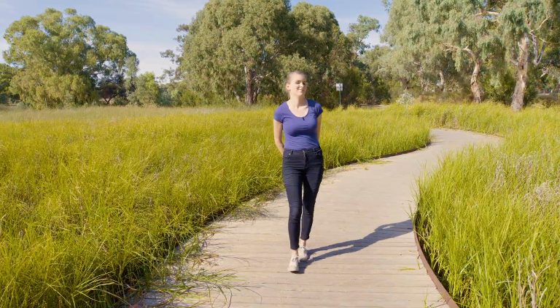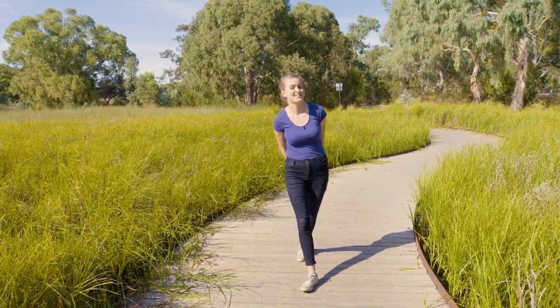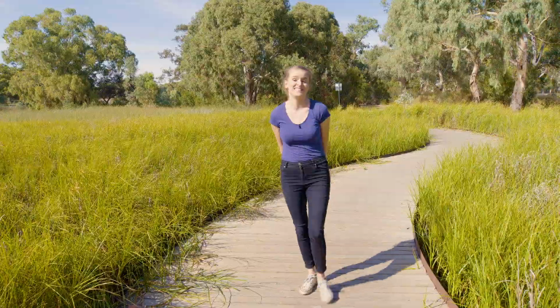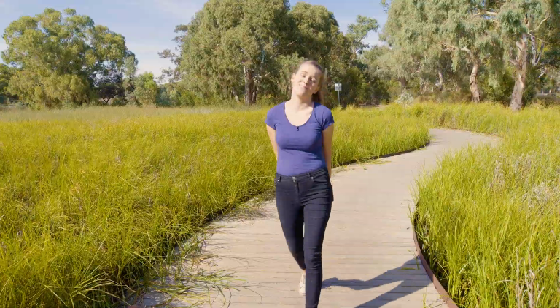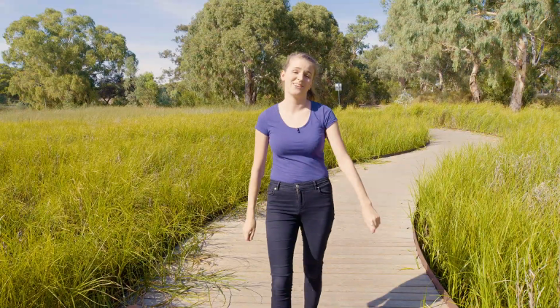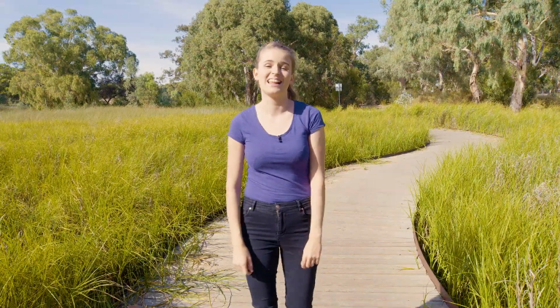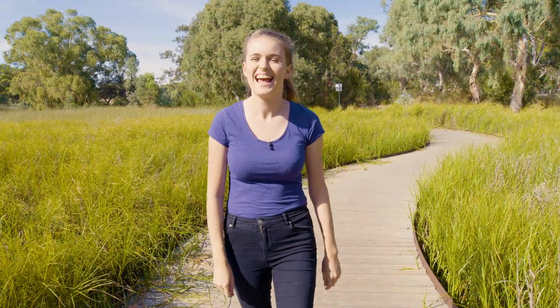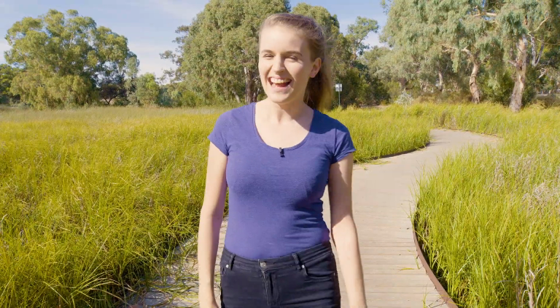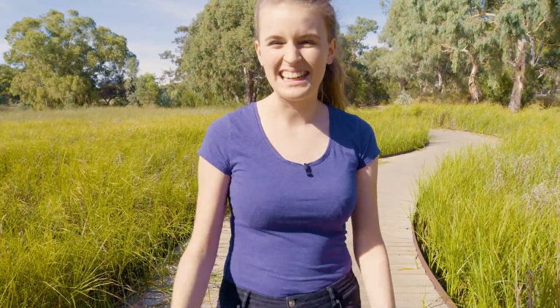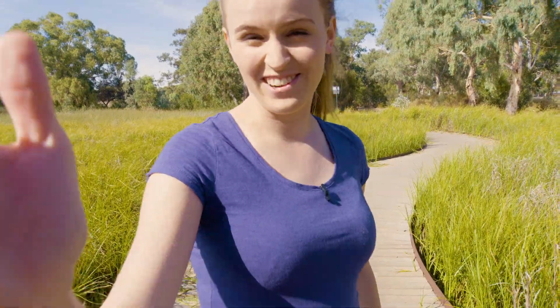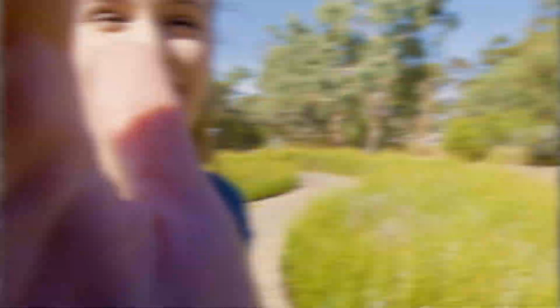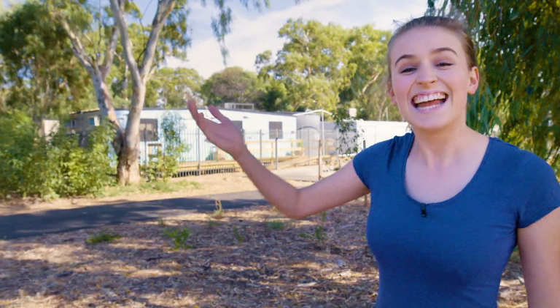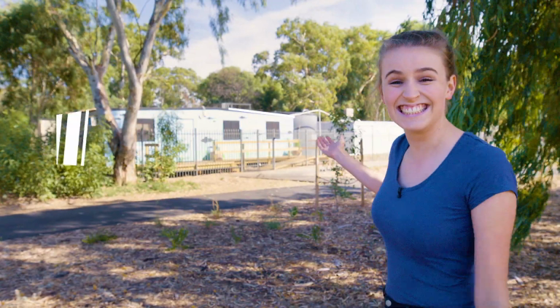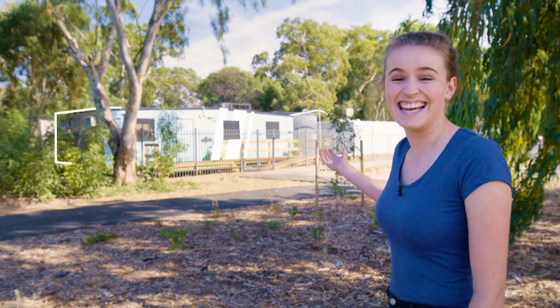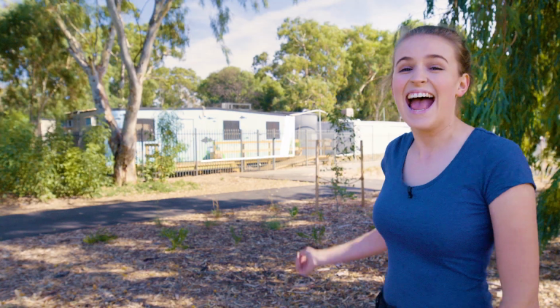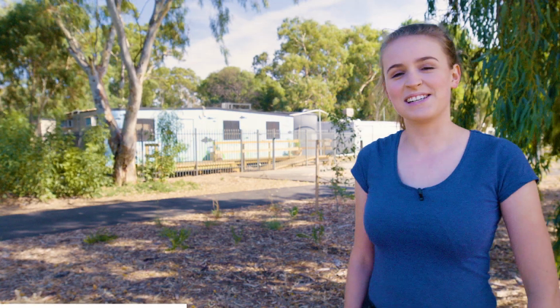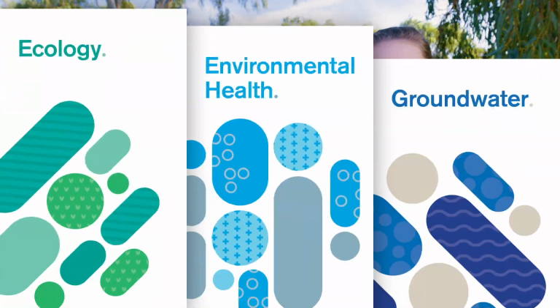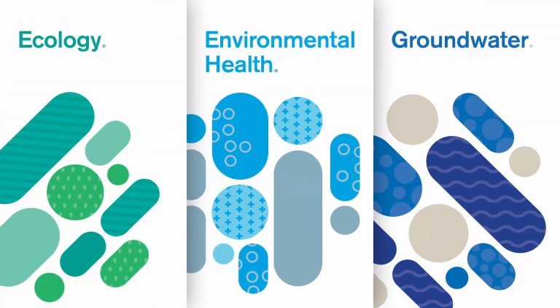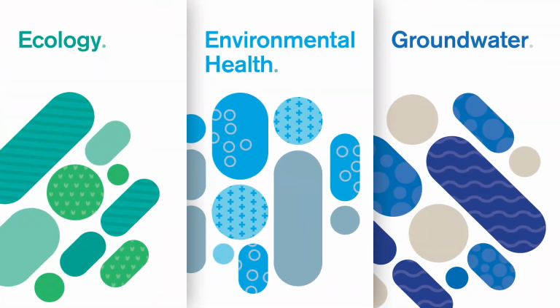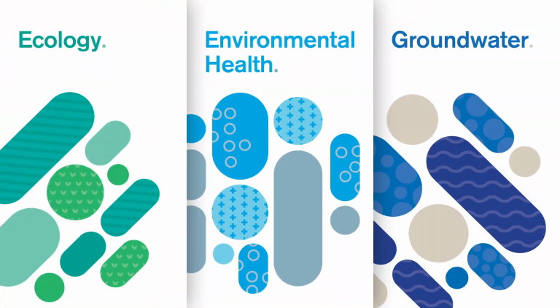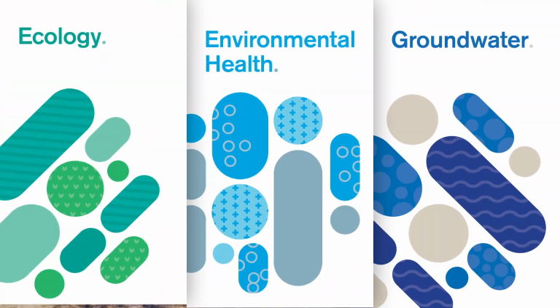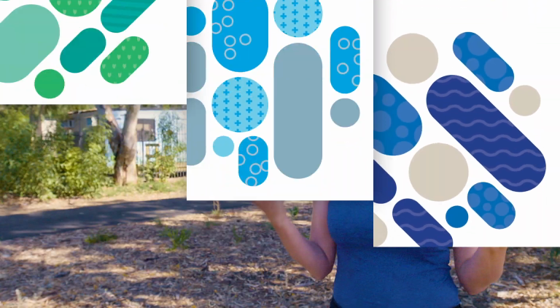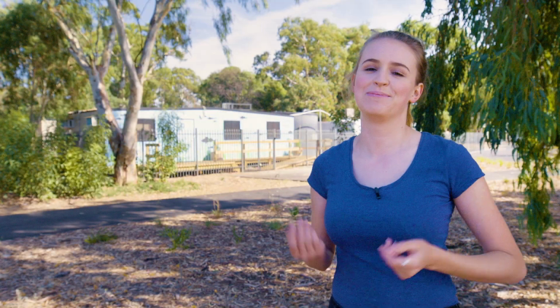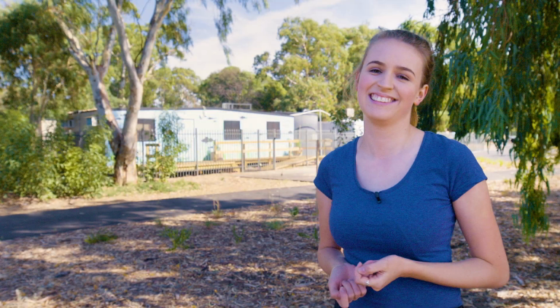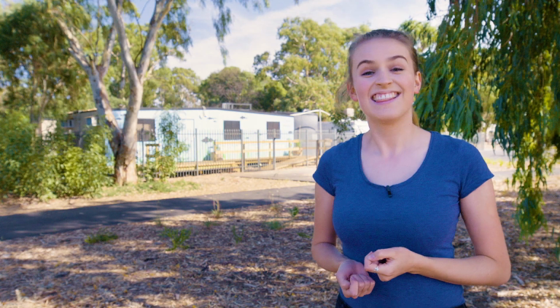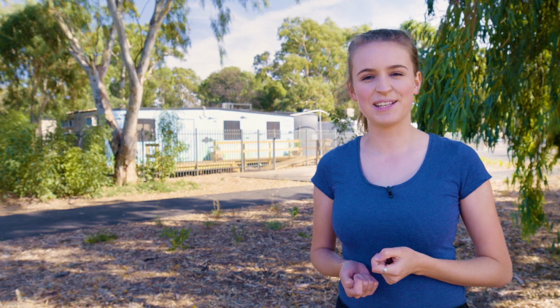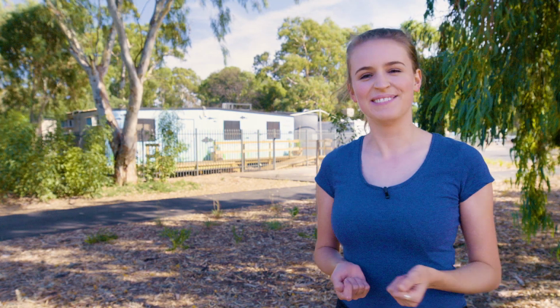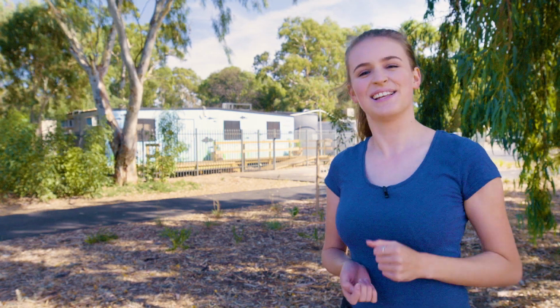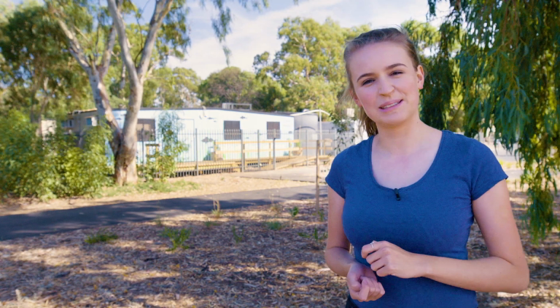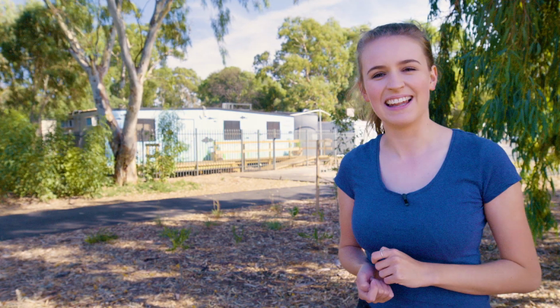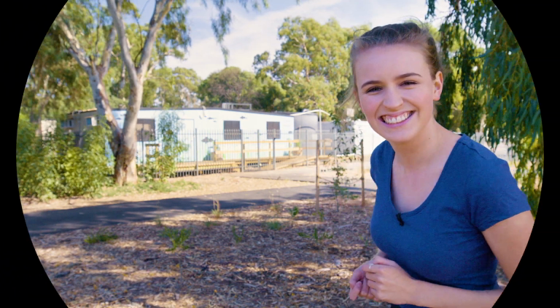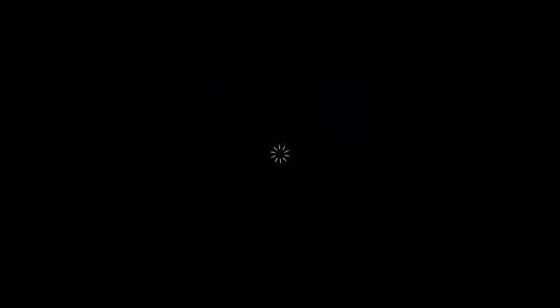Flinders University is a big fan of Oakland's wetlands. And that's why we have created an education centre and a series of educational modules to help you learn more about this awesome place. There's heaps to learn, so let's go explore the wetlands.